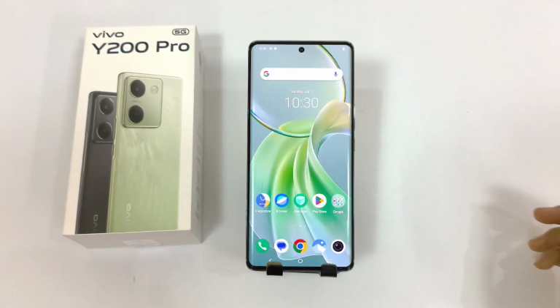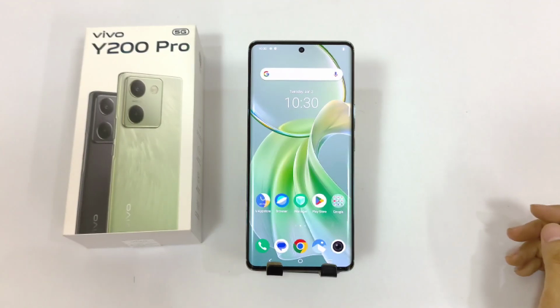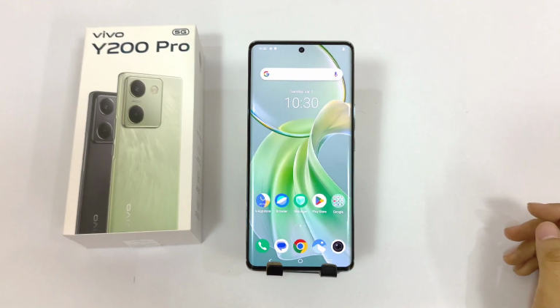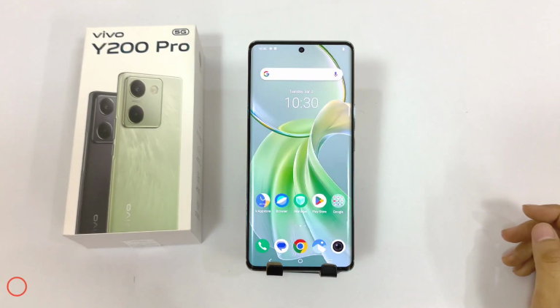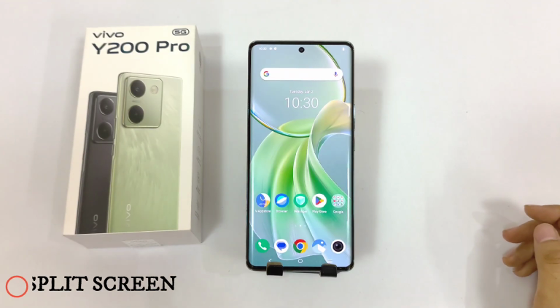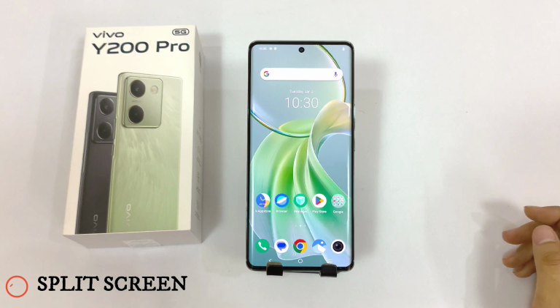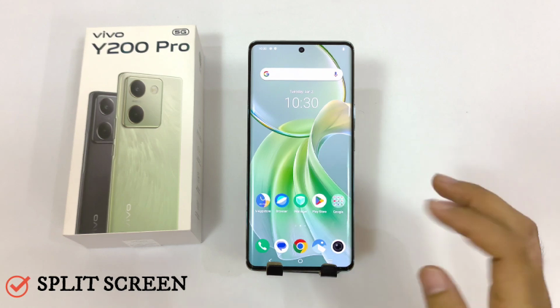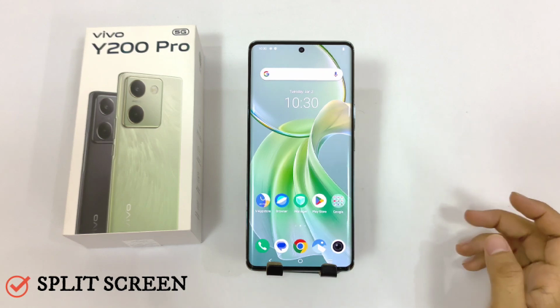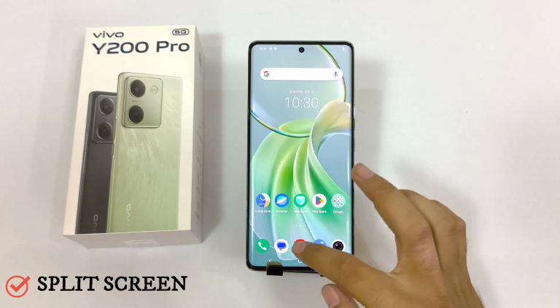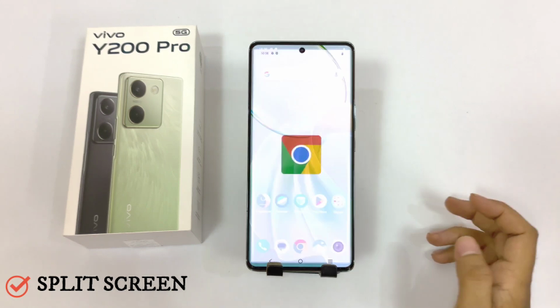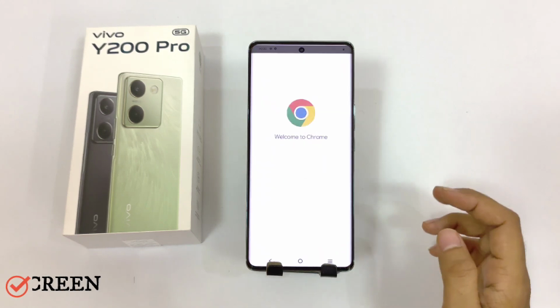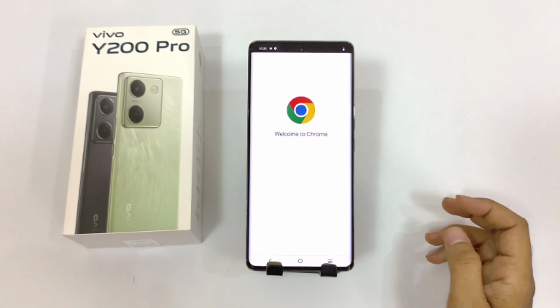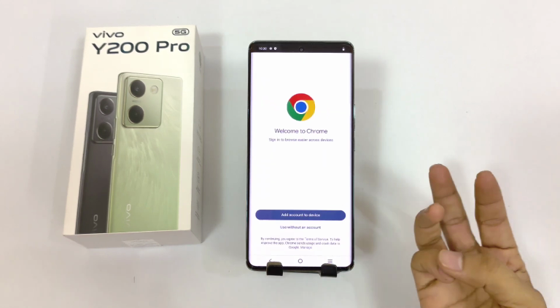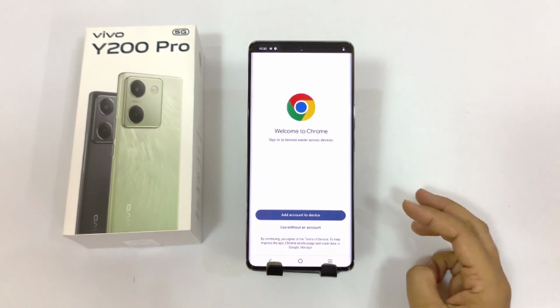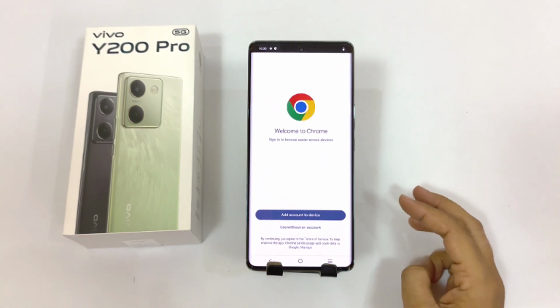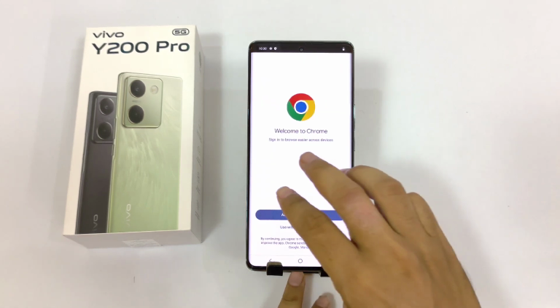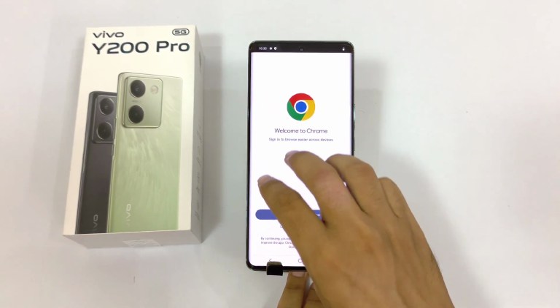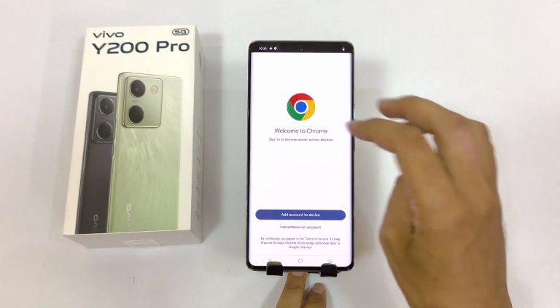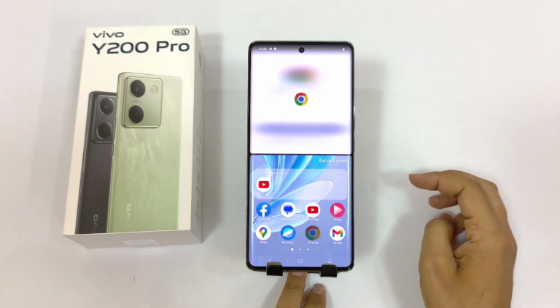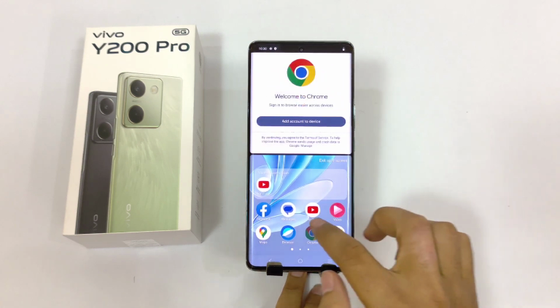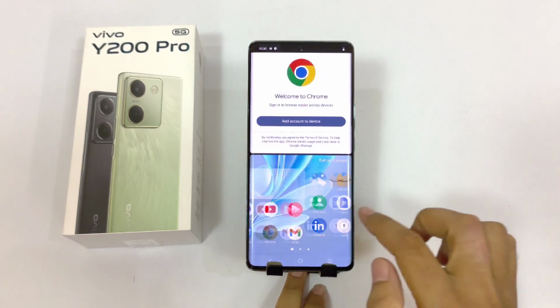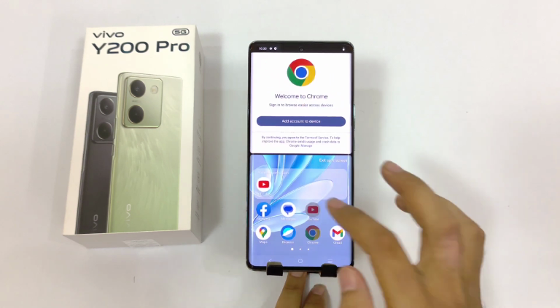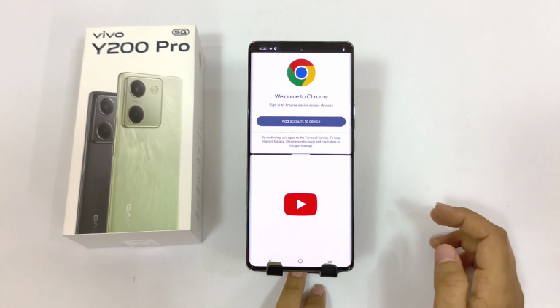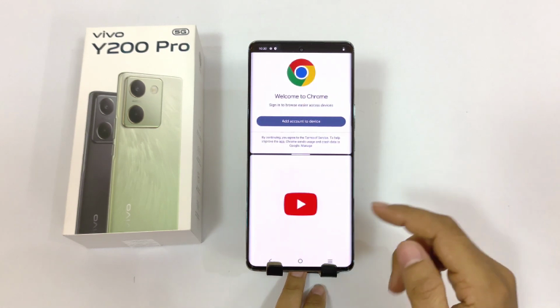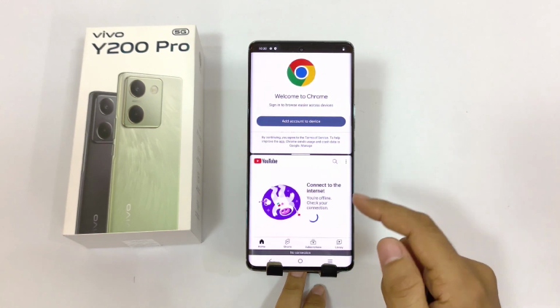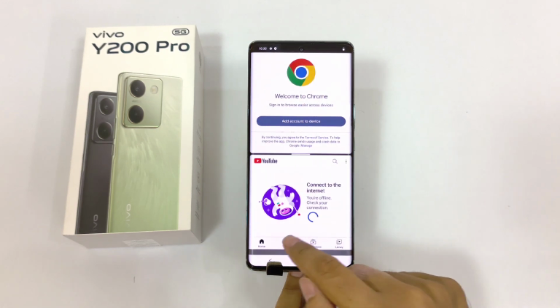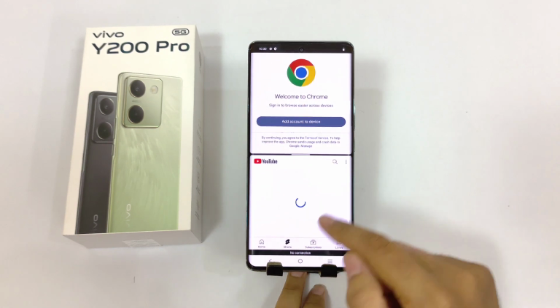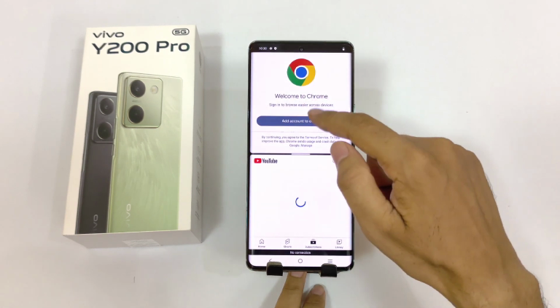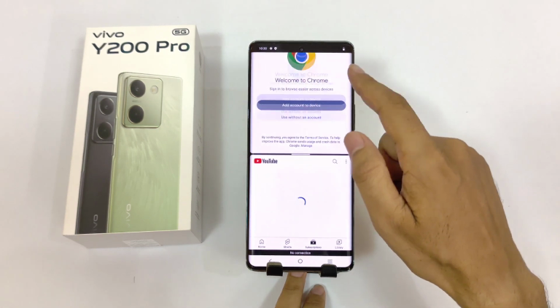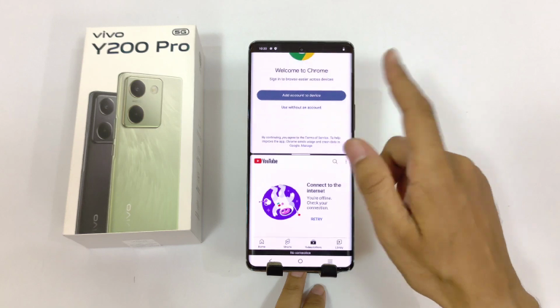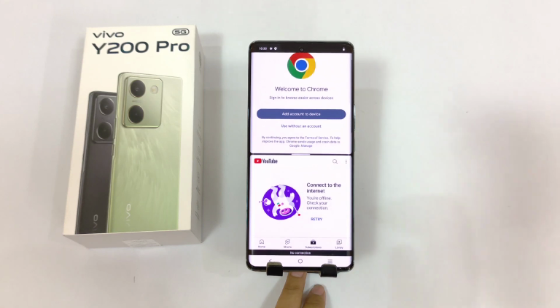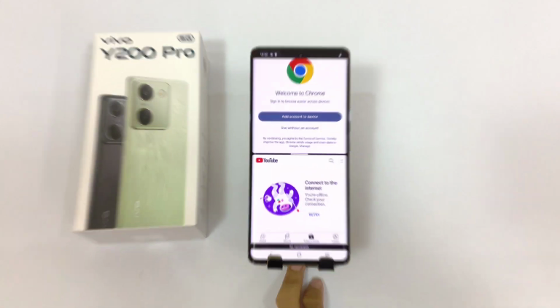In this smartphone you can easily use two applications at the same time. Simply open any app and then use this gesture — swipe up using your three fingers. Now select the second app you want to use. As you can see, you will be able to use two applications at the same time in a single screen.